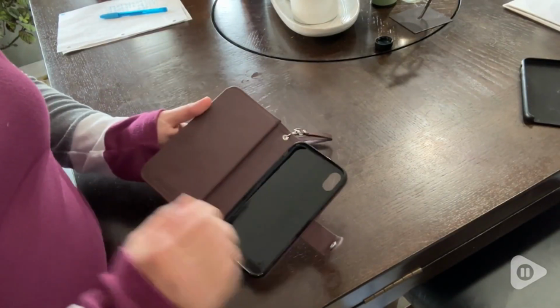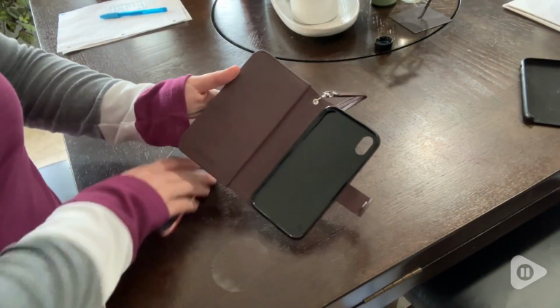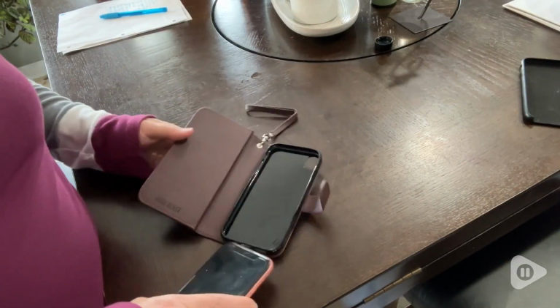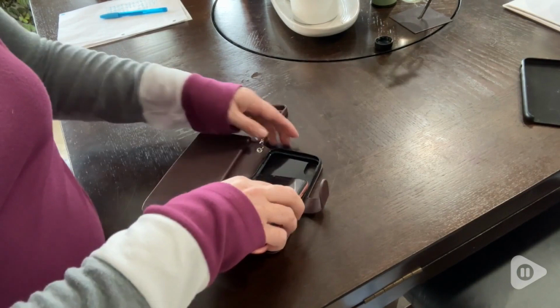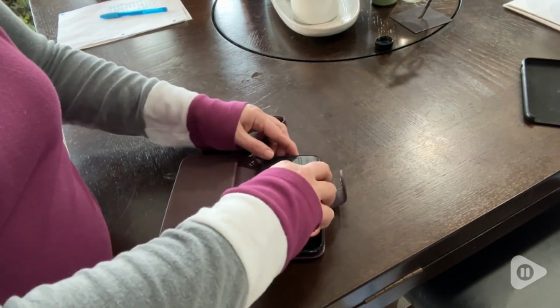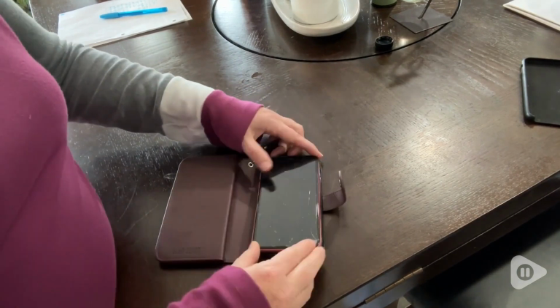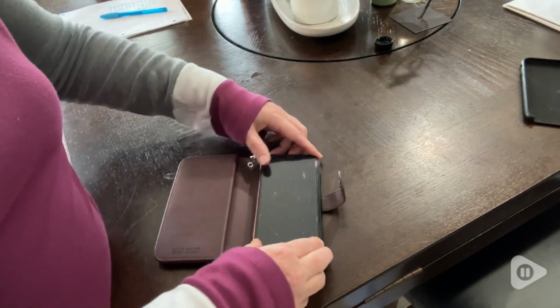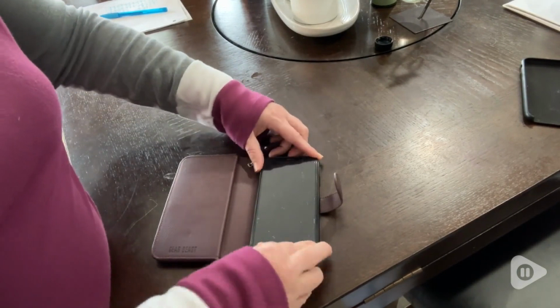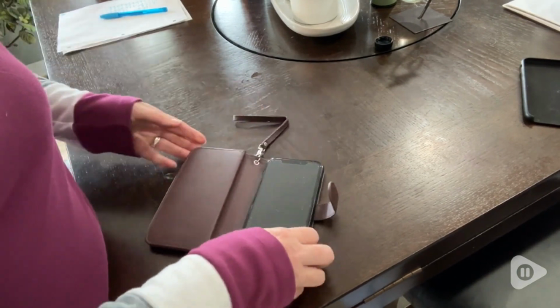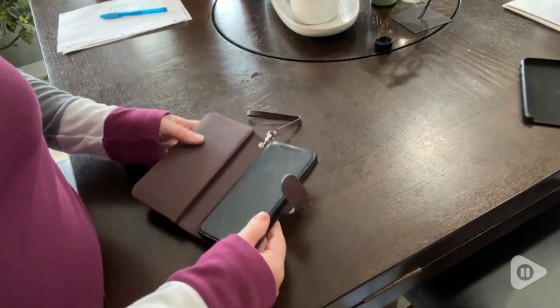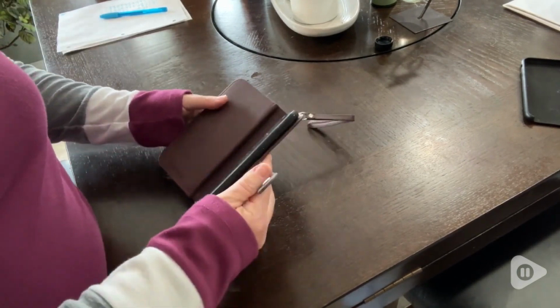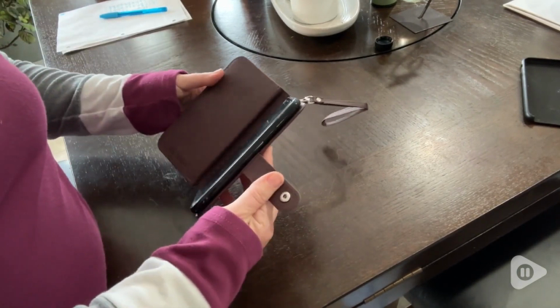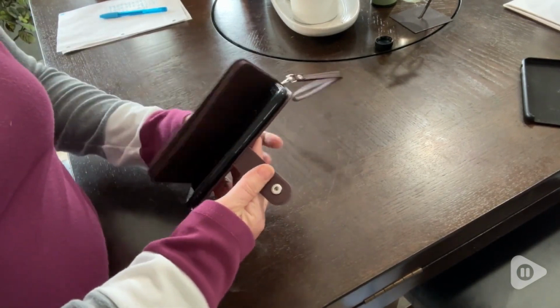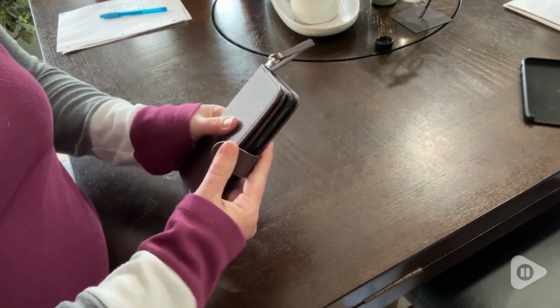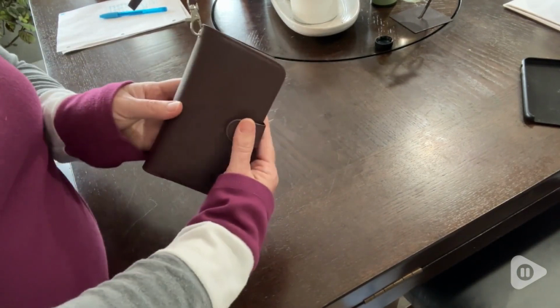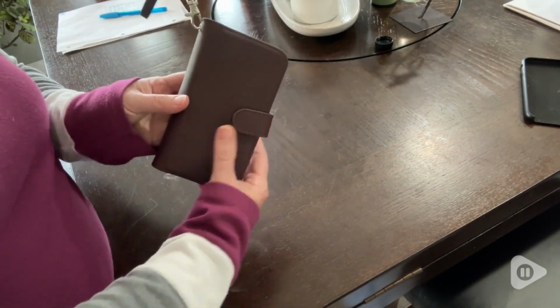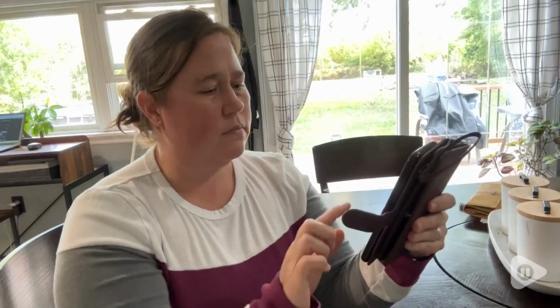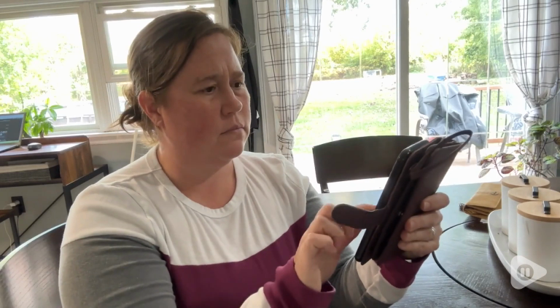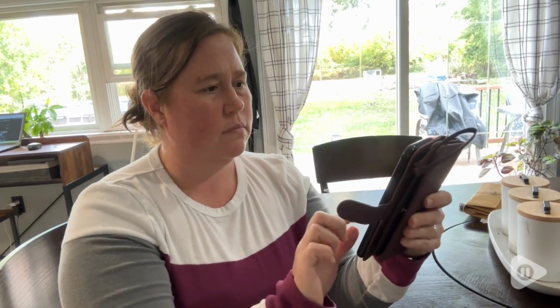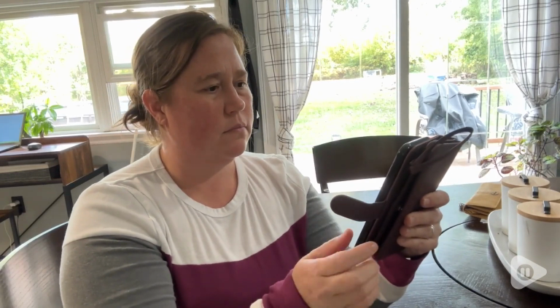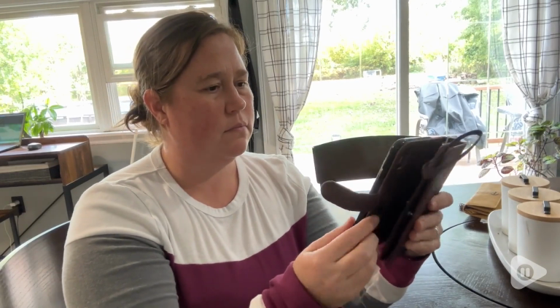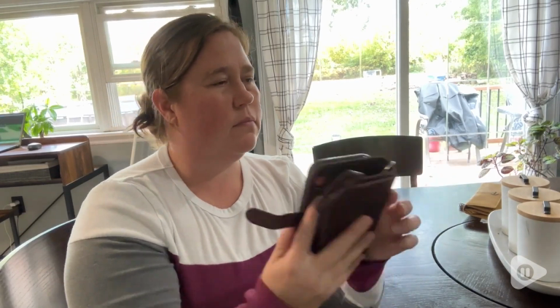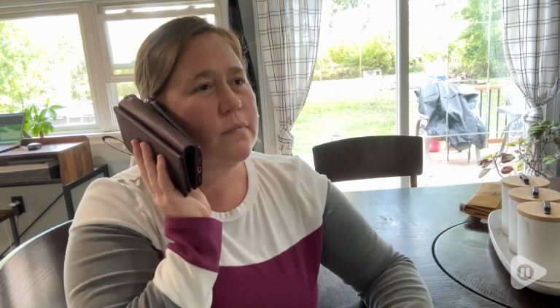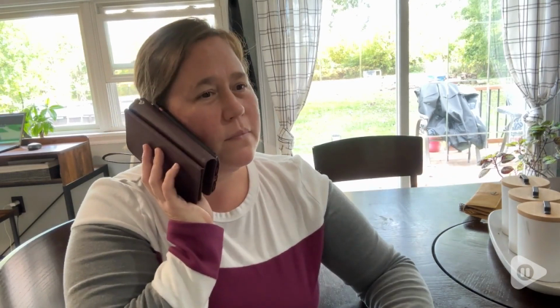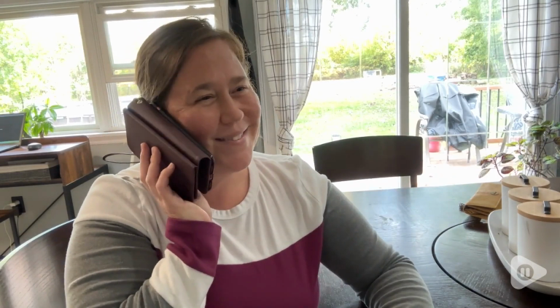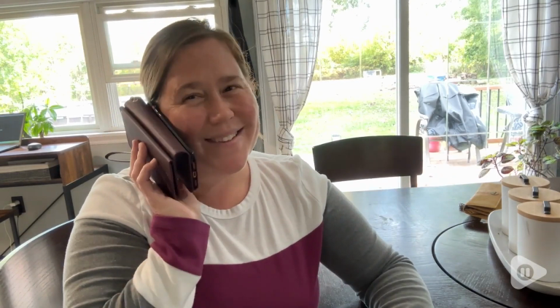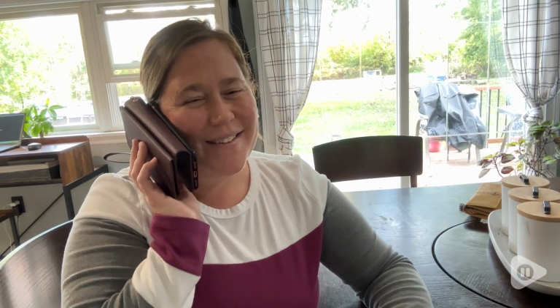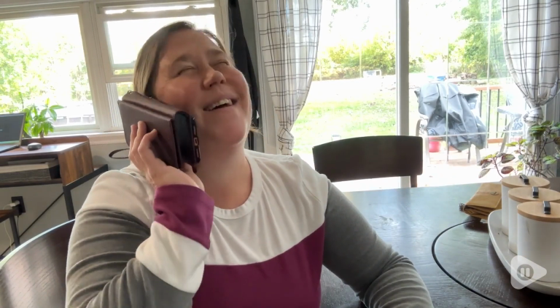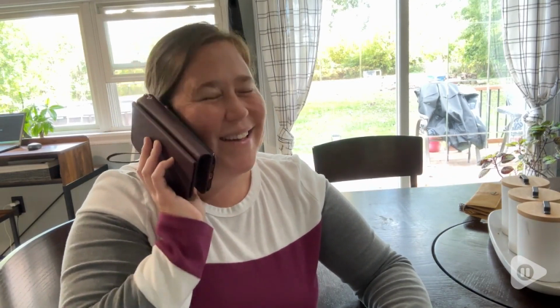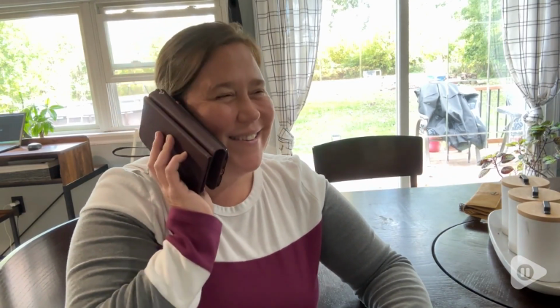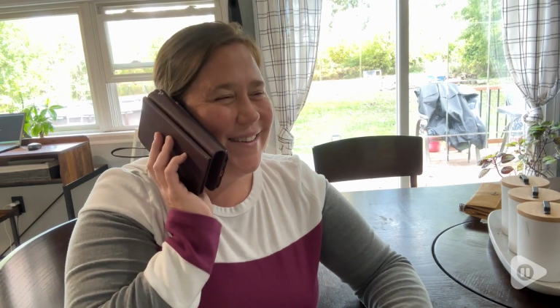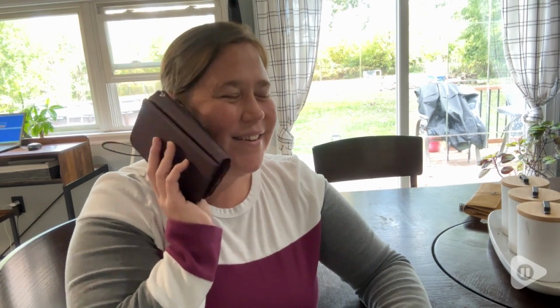The actual iPhone case holds an iPhone XR. It was very easy to put in there — it fits in very snug and it was also very easy to remove. Even when using the phone, it doesn't slide around; it stays in there very snugly.